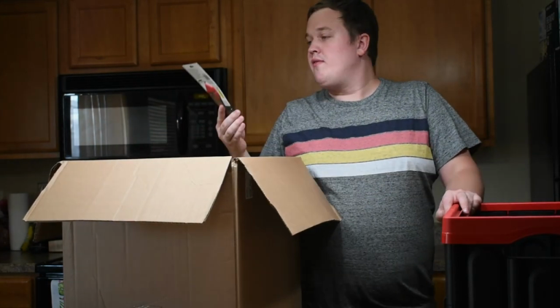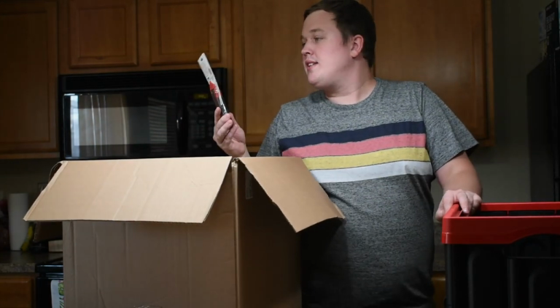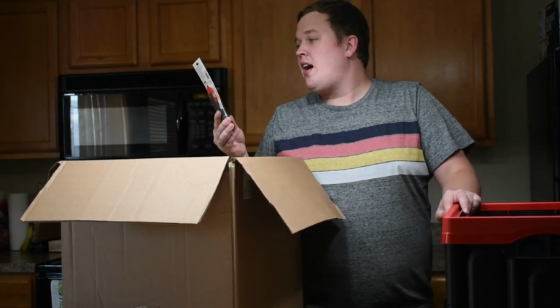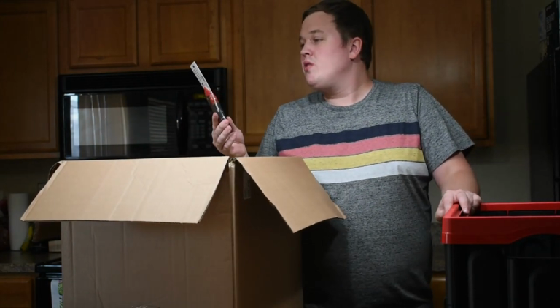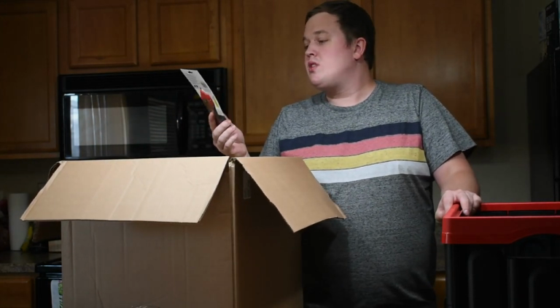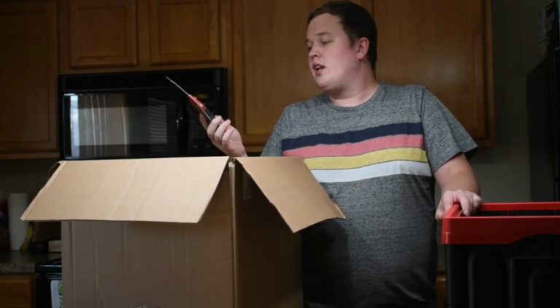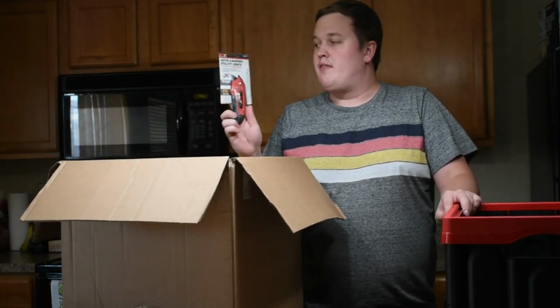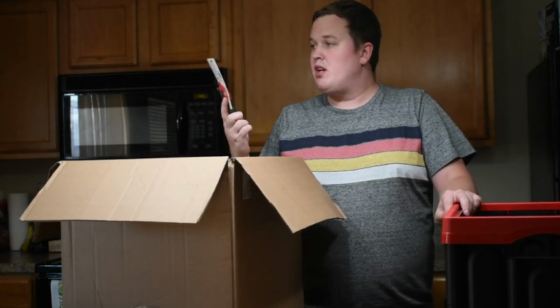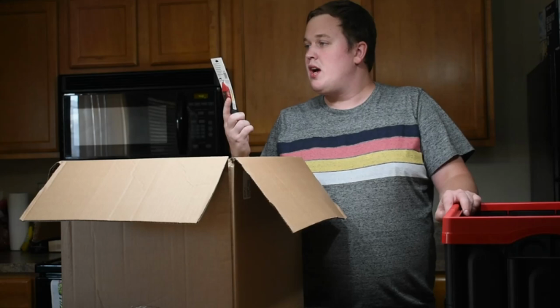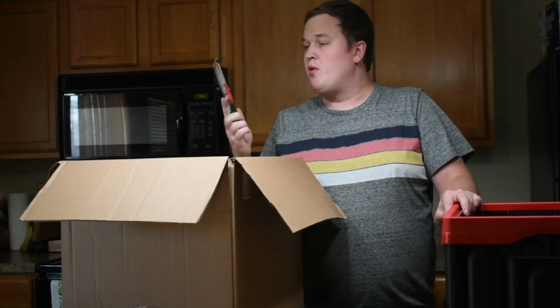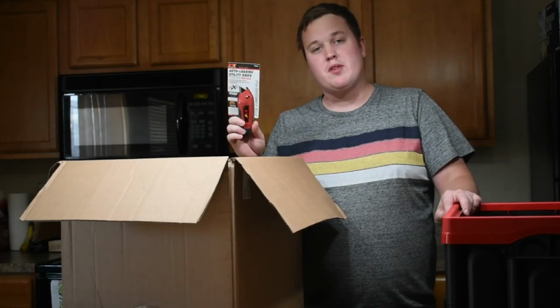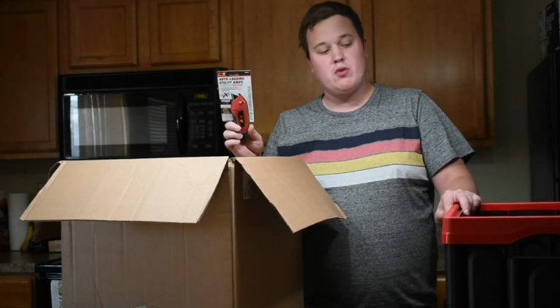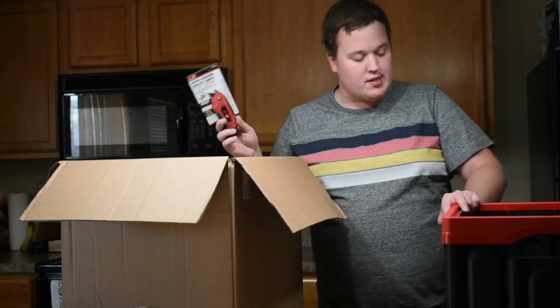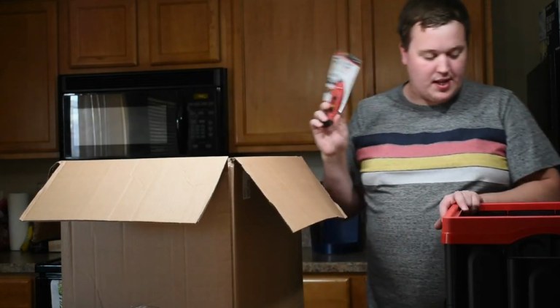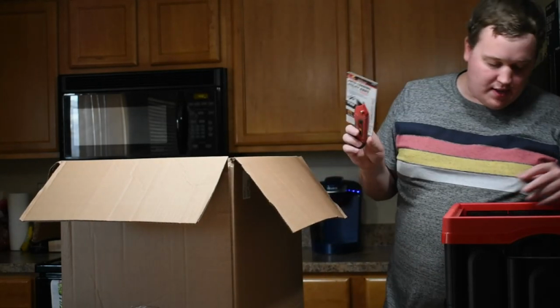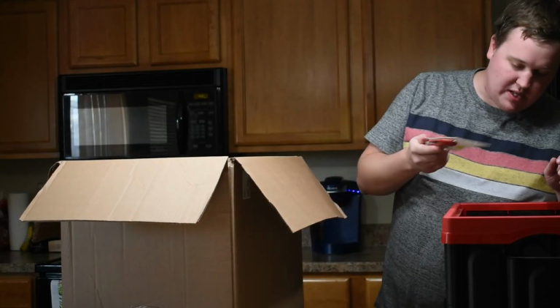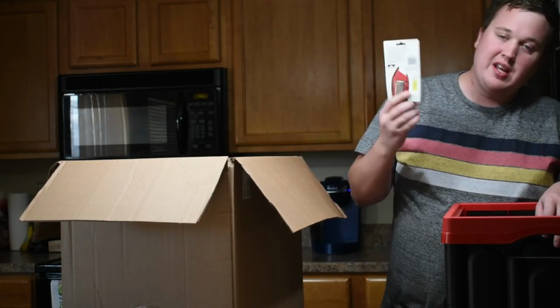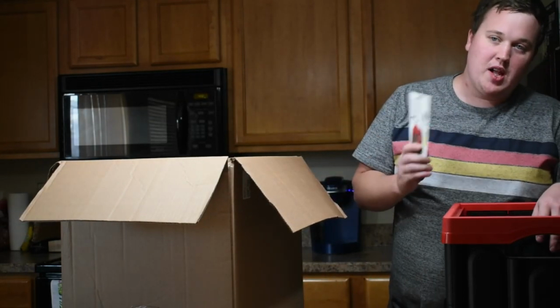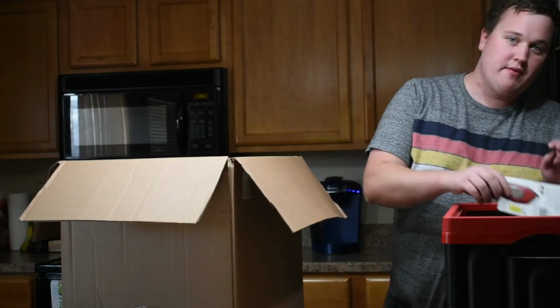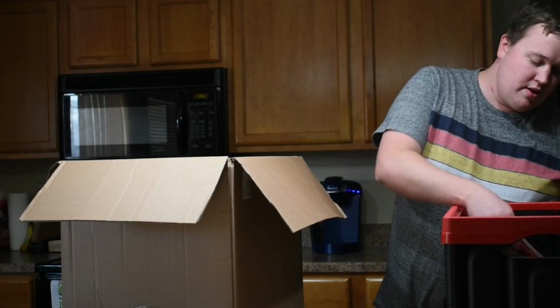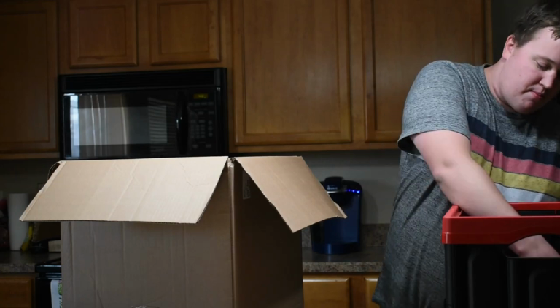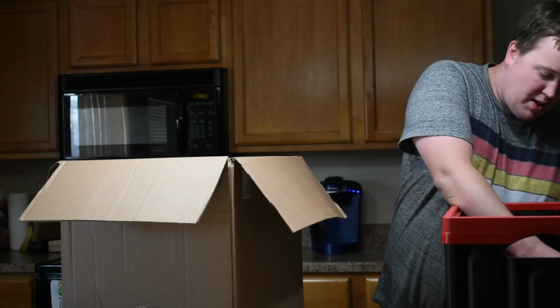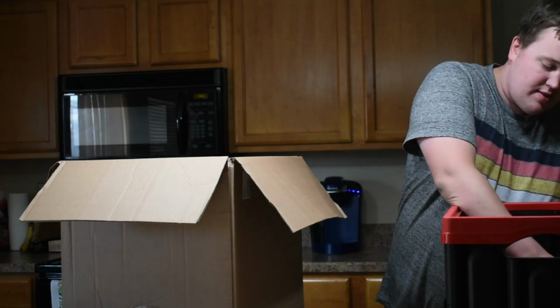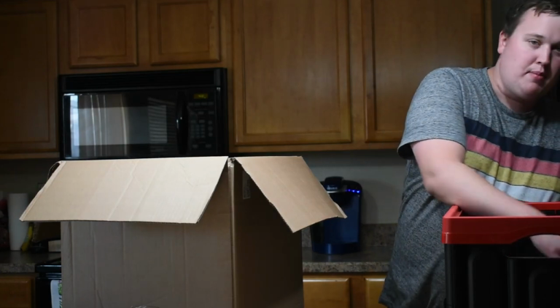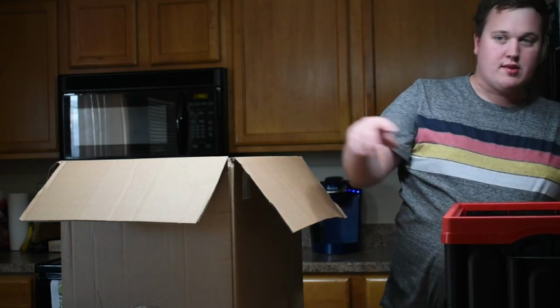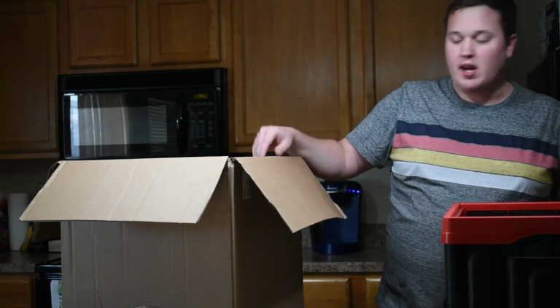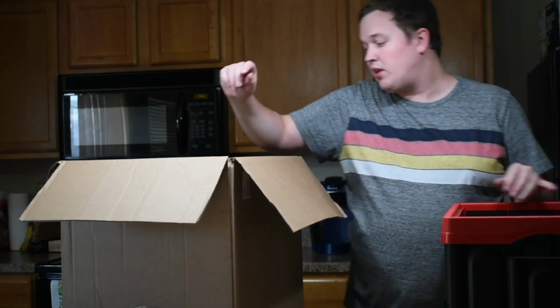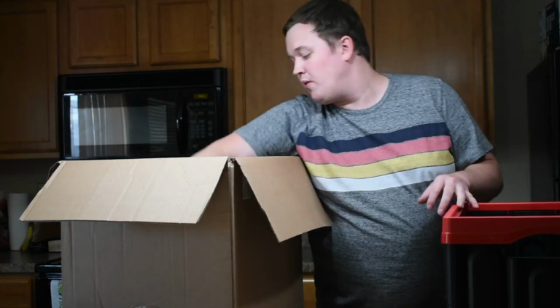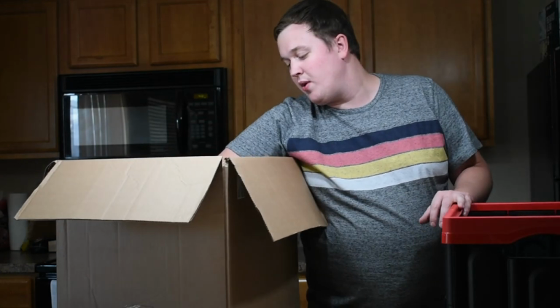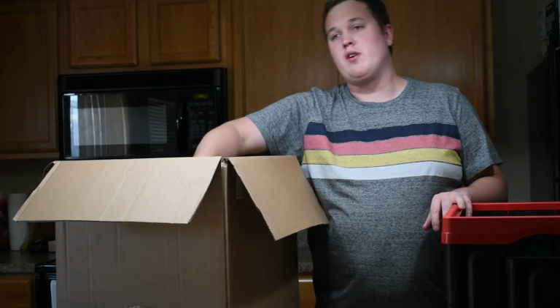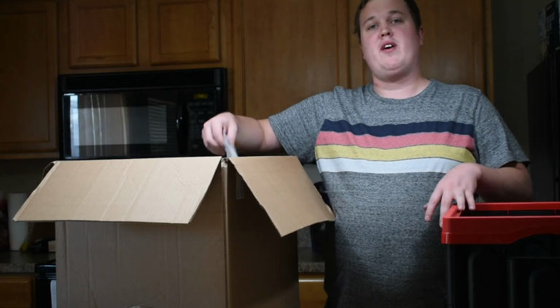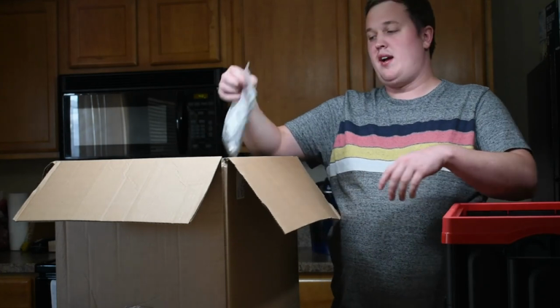We've got an Auto-Loading Utility Knife — pretty nice knife from Performance Tool. Same concept here, it'll probably be a giveaway. Maybe not because it's got blades associated with it — we don't want giveaways going into the wrong hands.